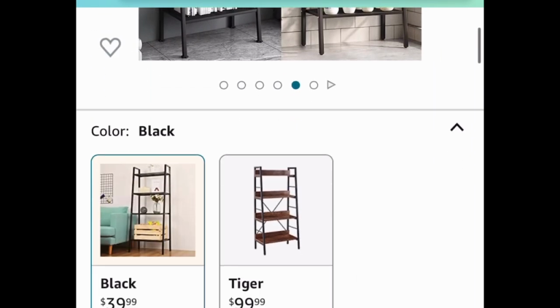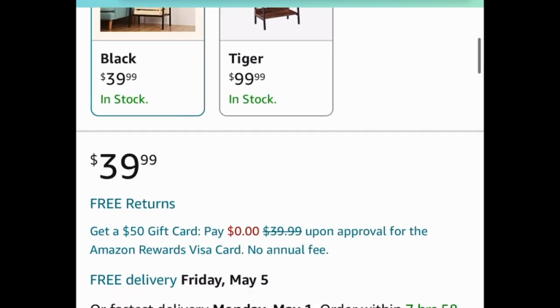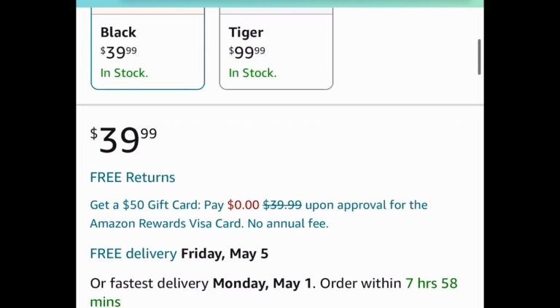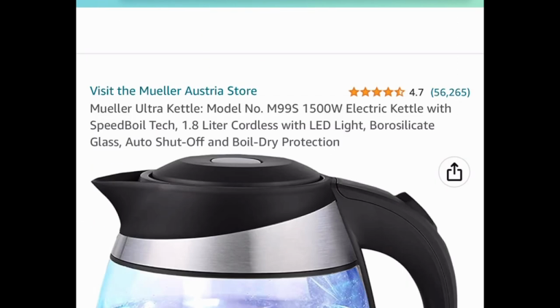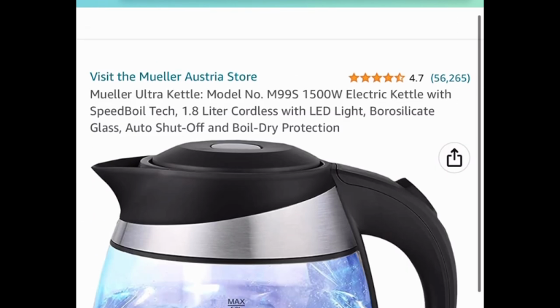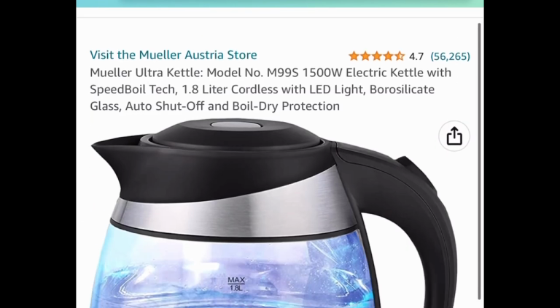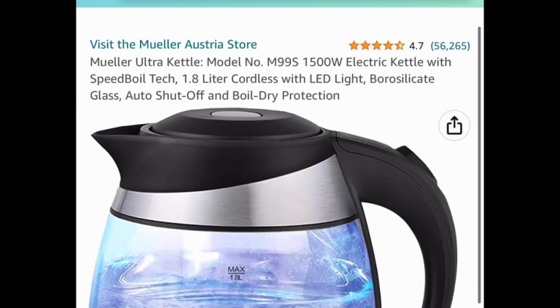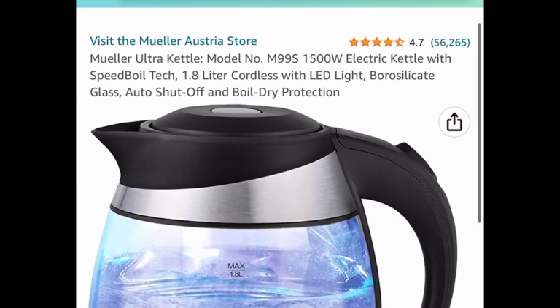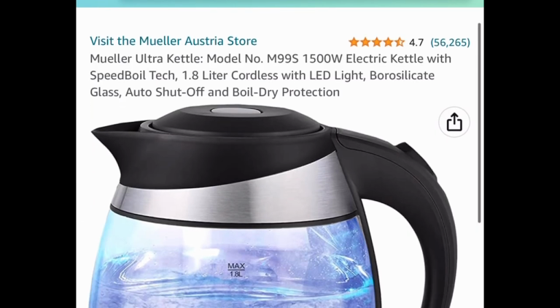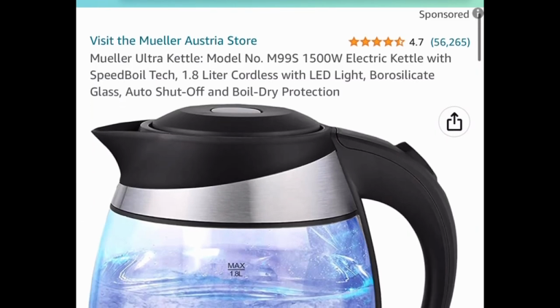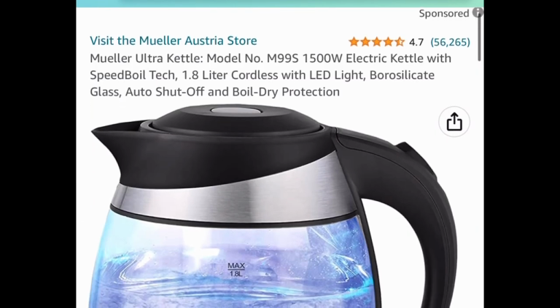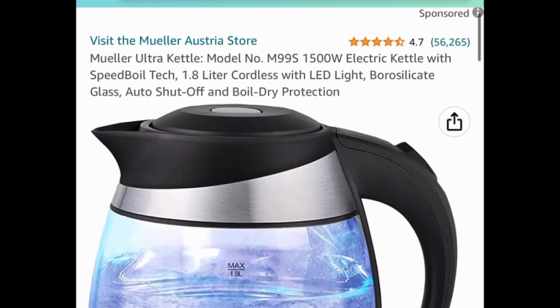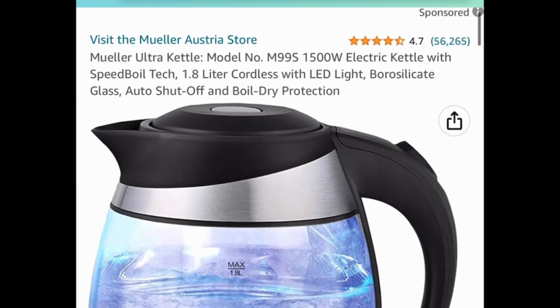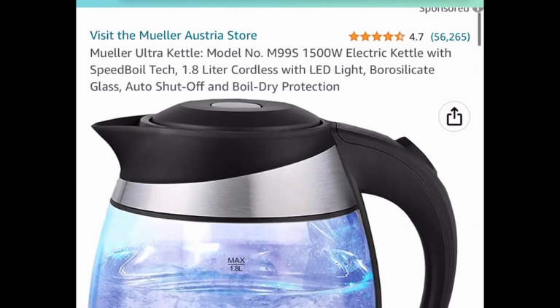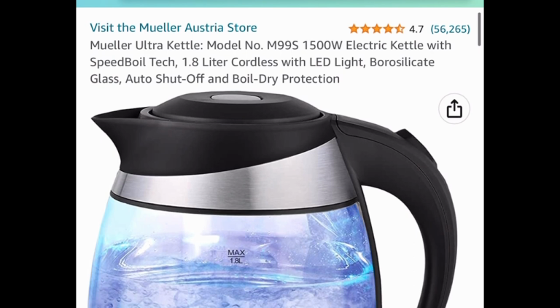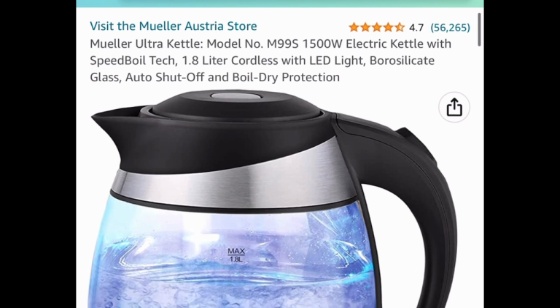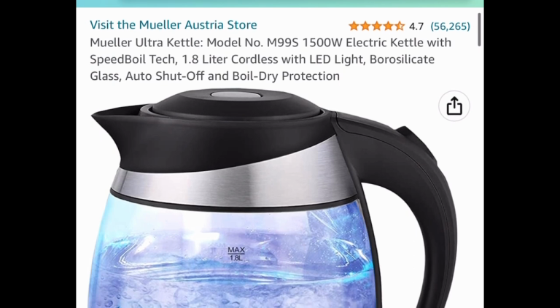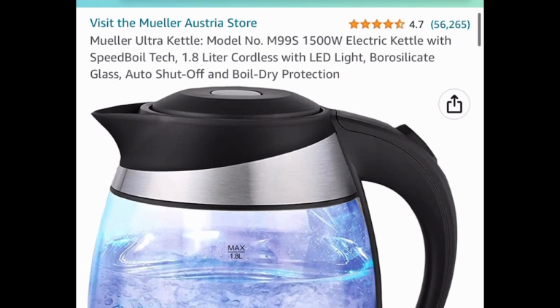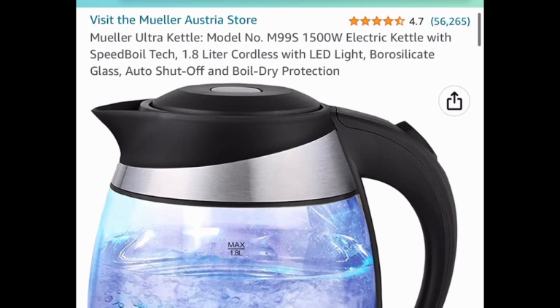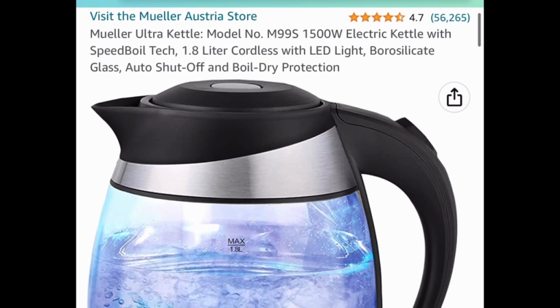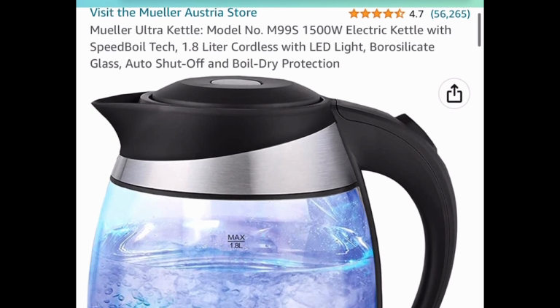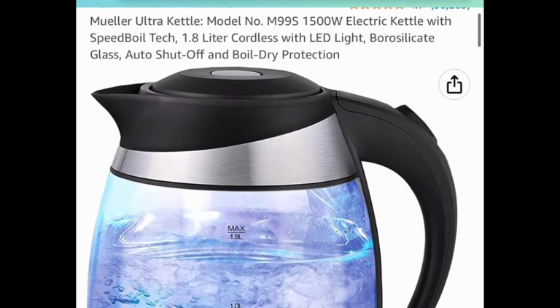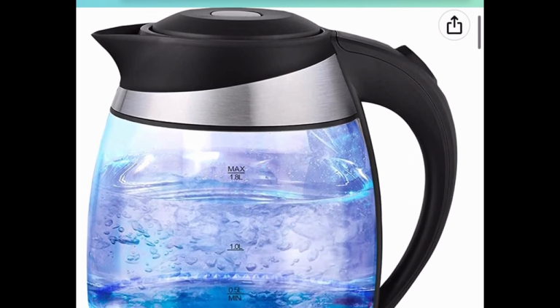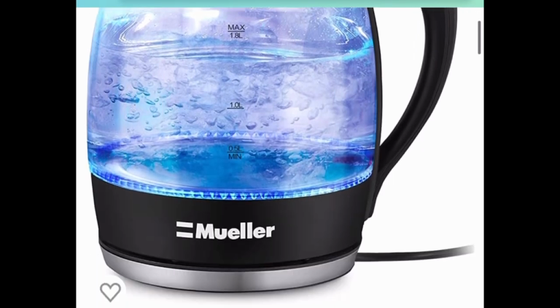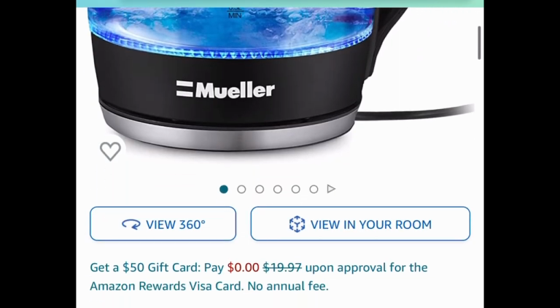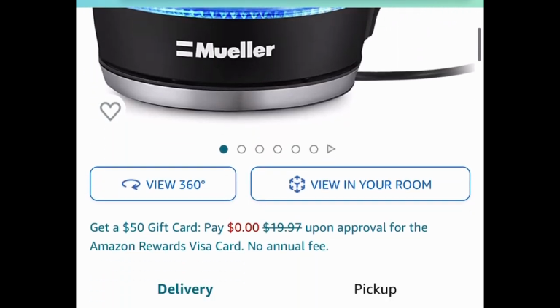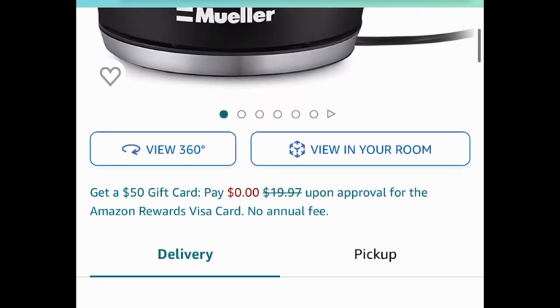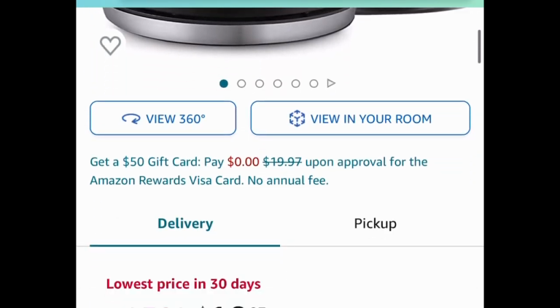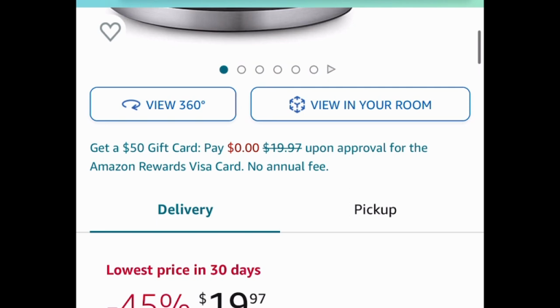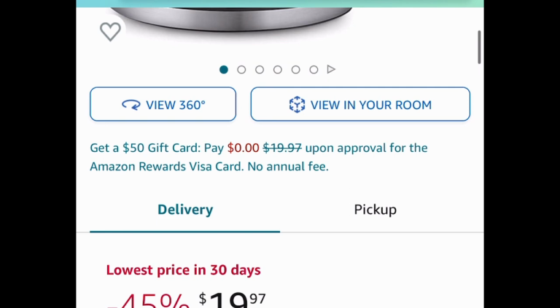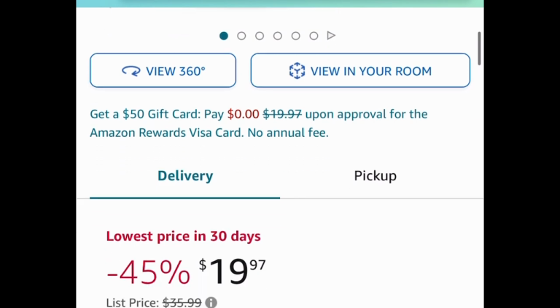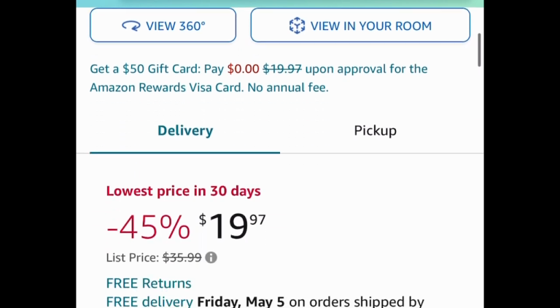Up next we have this super popular 1.8-liter electric kettle — you can see from the reviews how popular it is. It does have LED lights and is price-dropped down to $19.97.